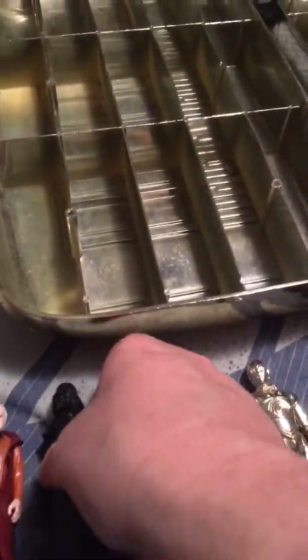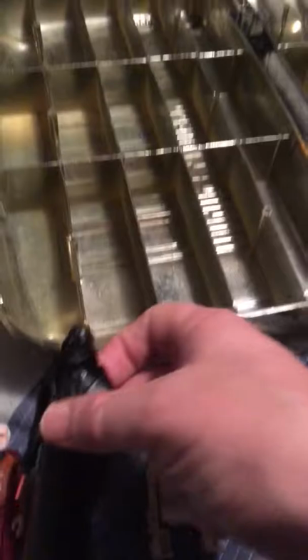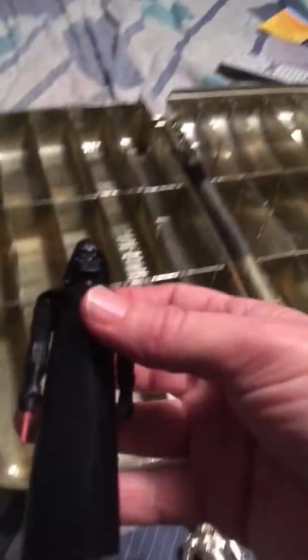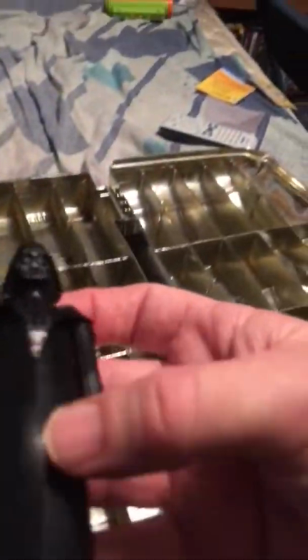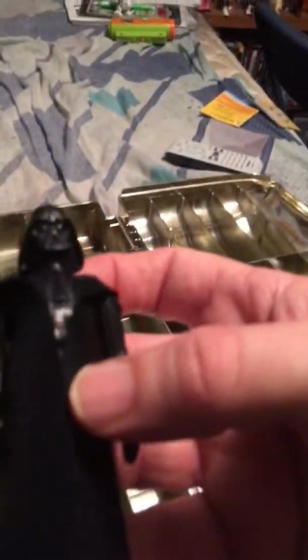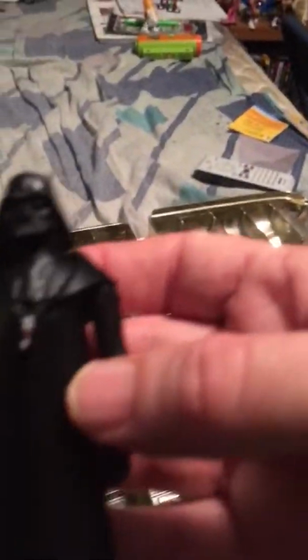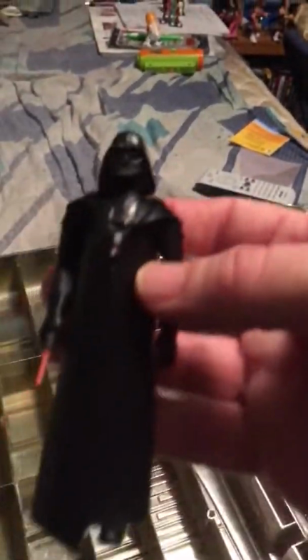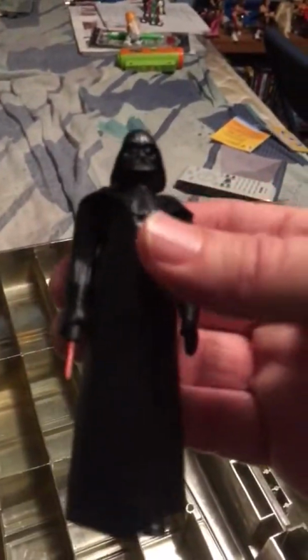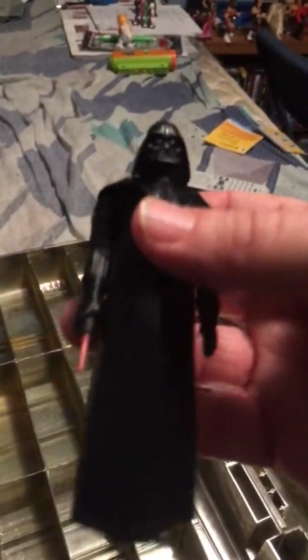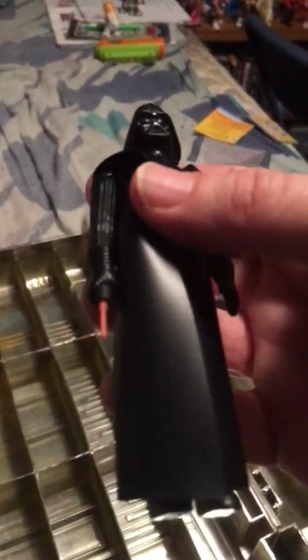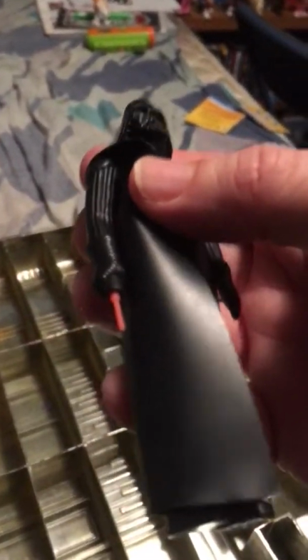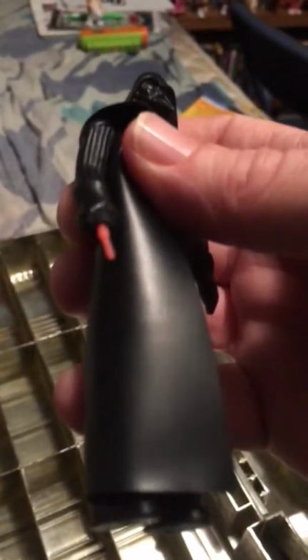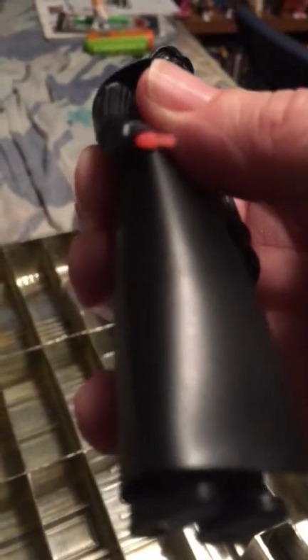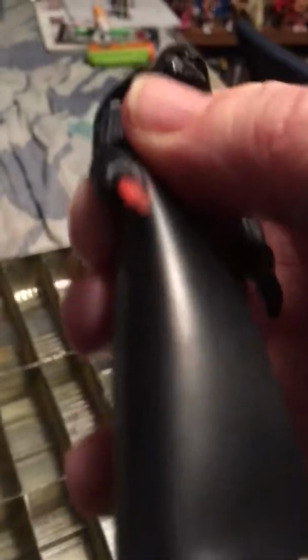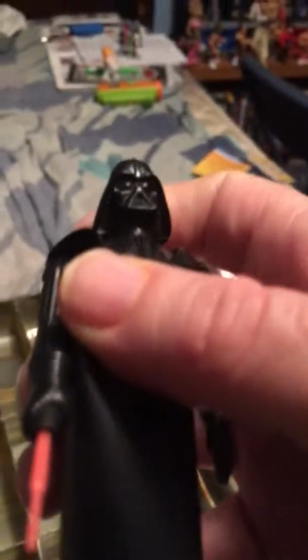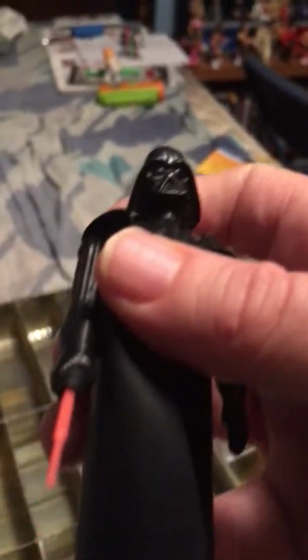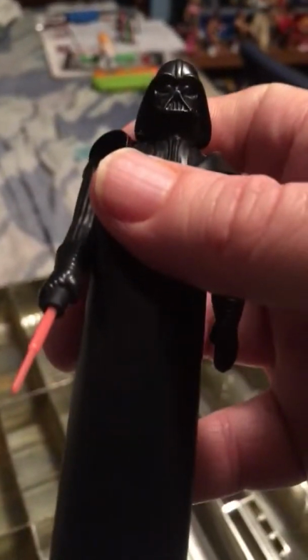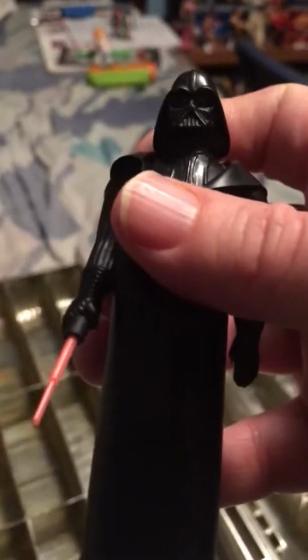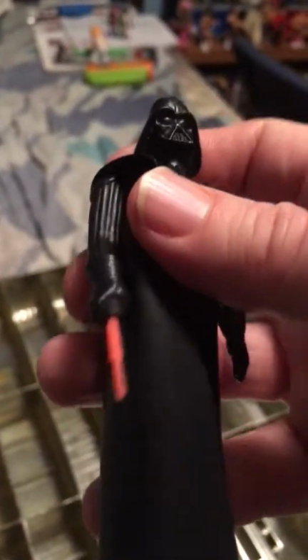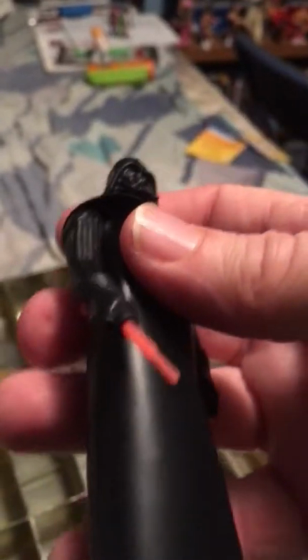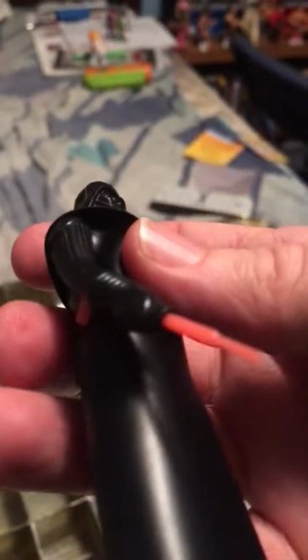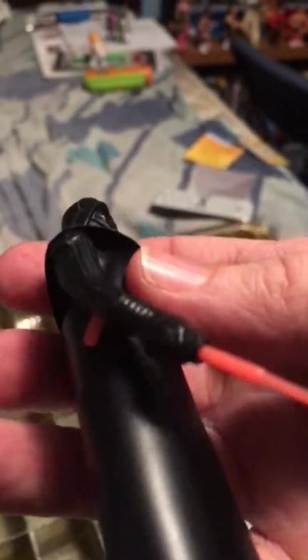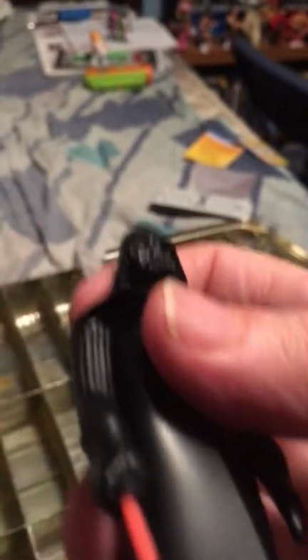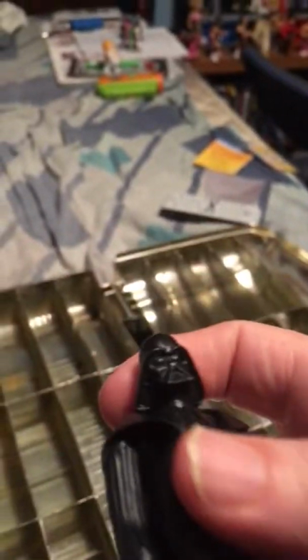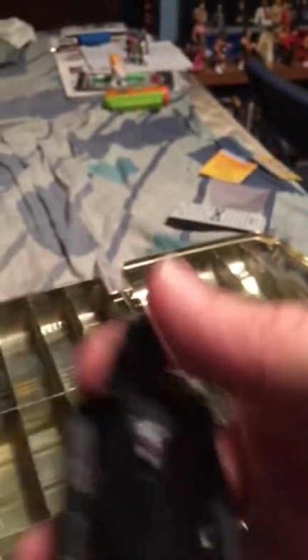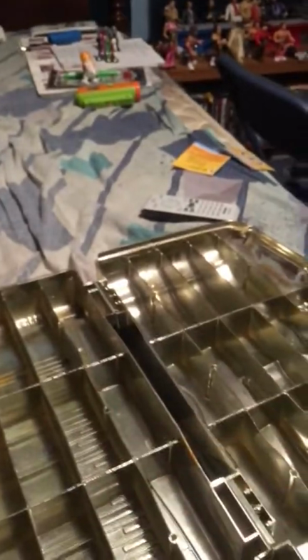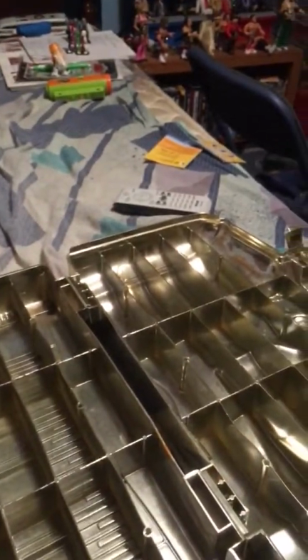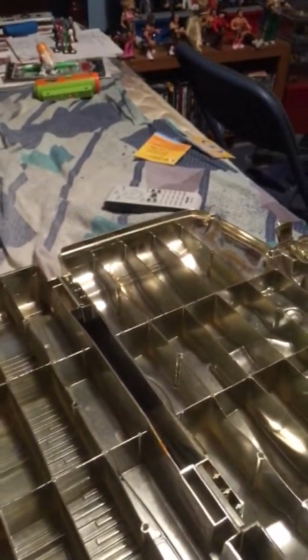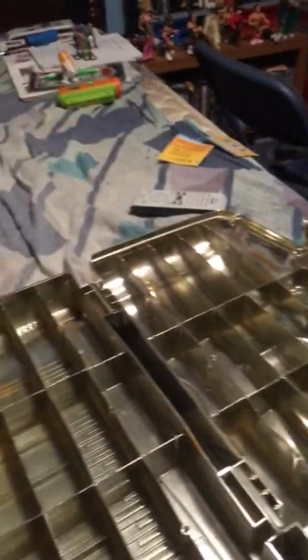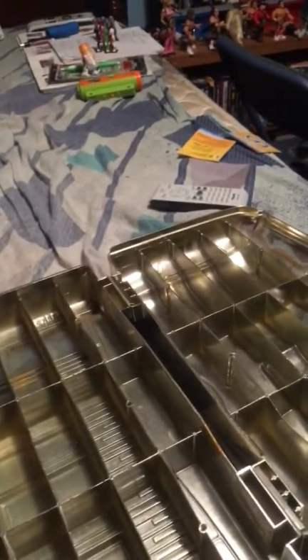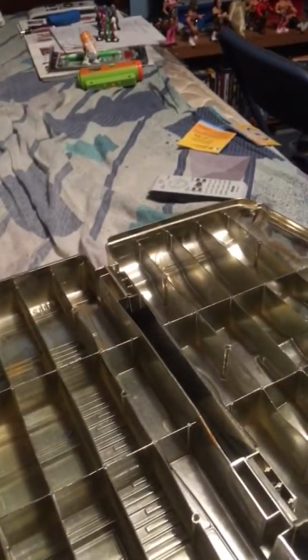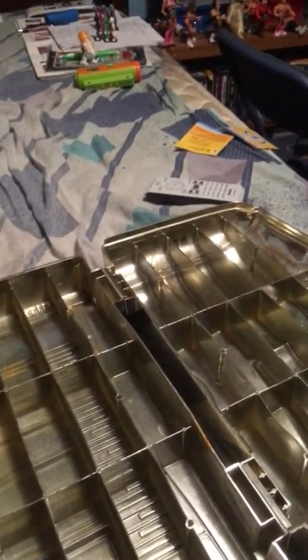Next is Darth Vader. As you can tell, Darth Vader's in really great shape. His lightsaber's faded a little bit from where I've had it out in the sun, but again great shape for a 40-year-old figure.